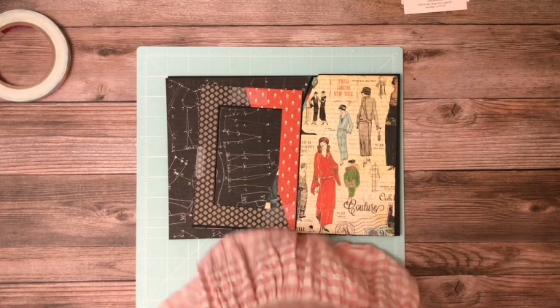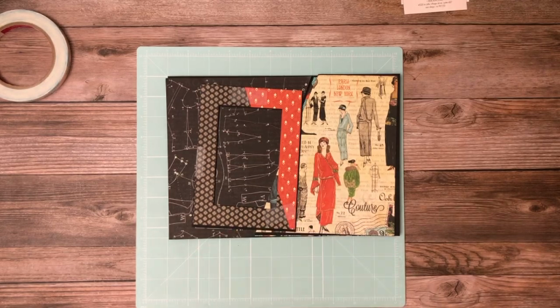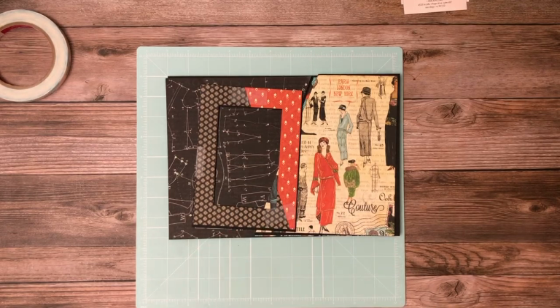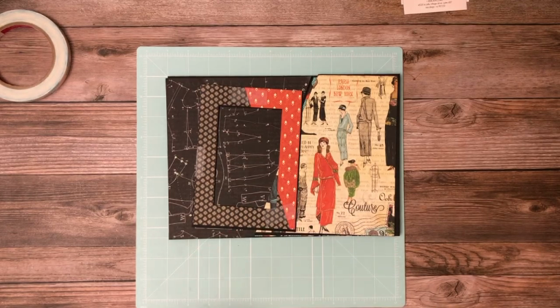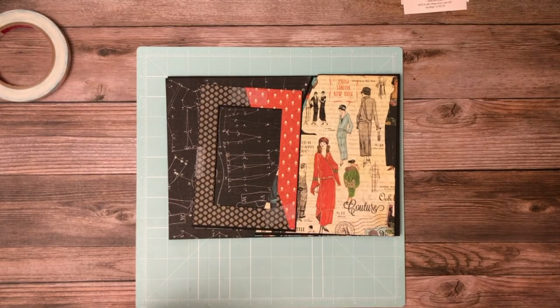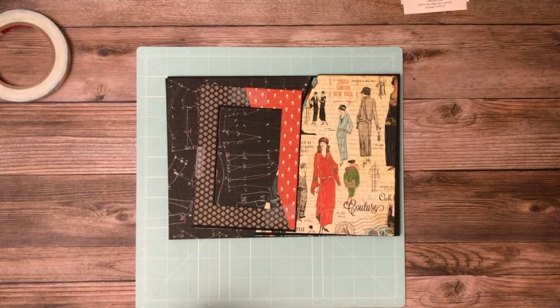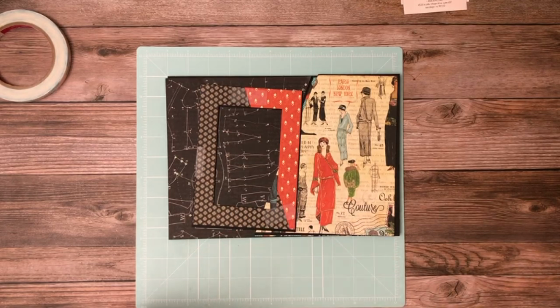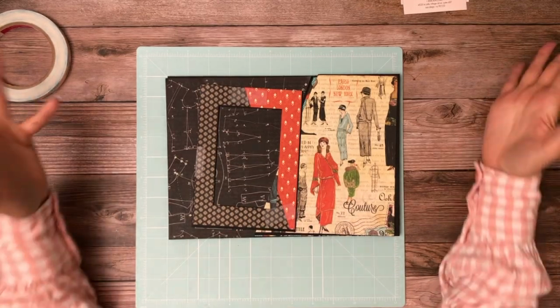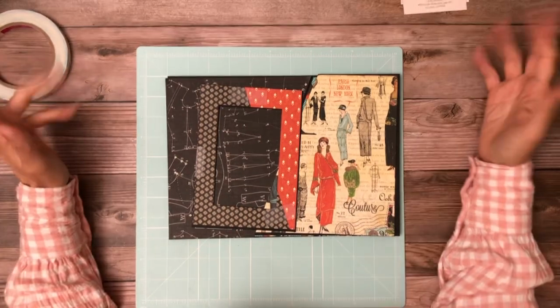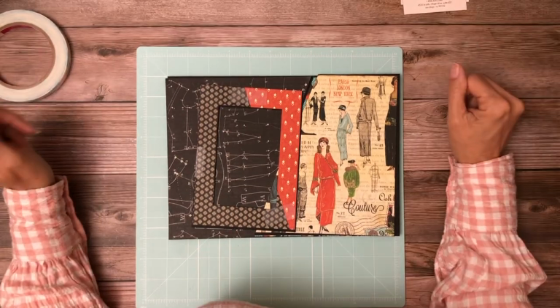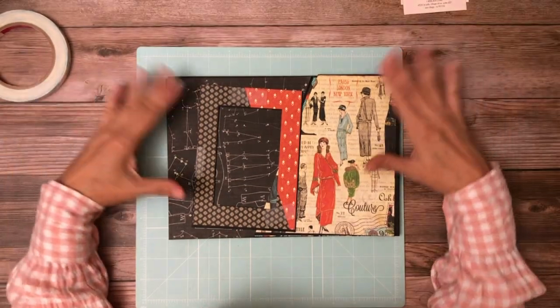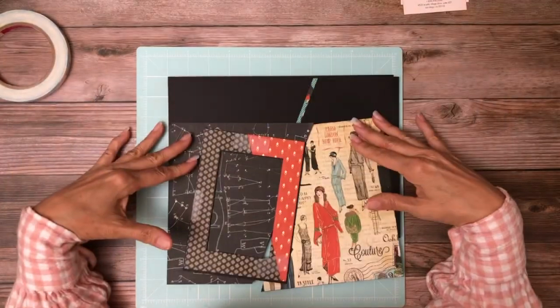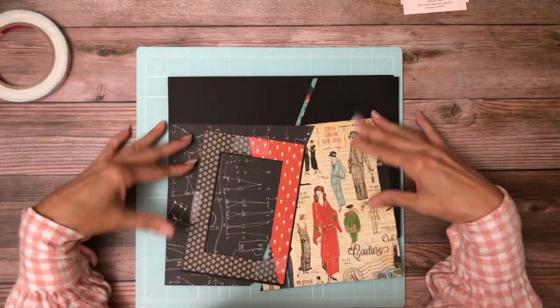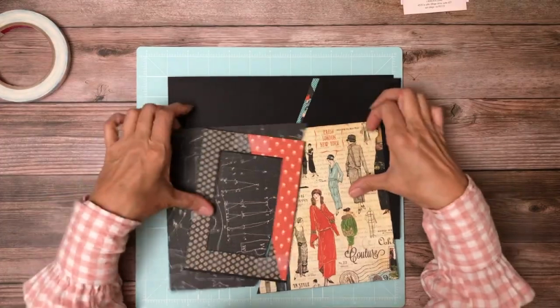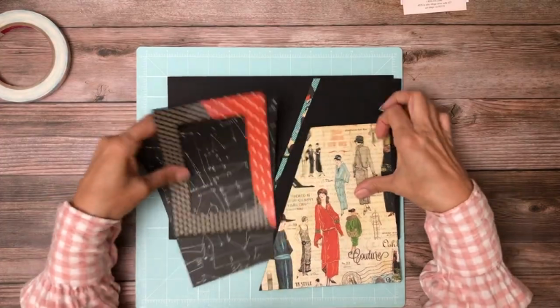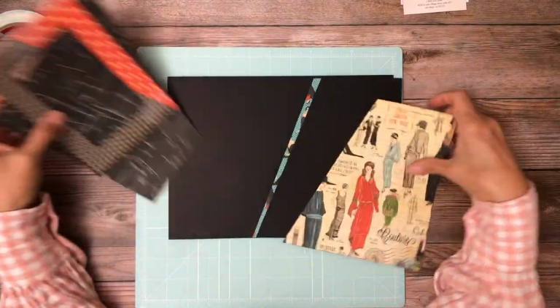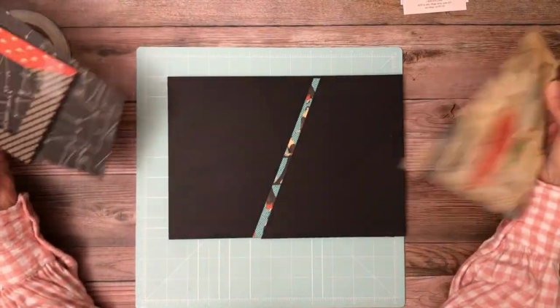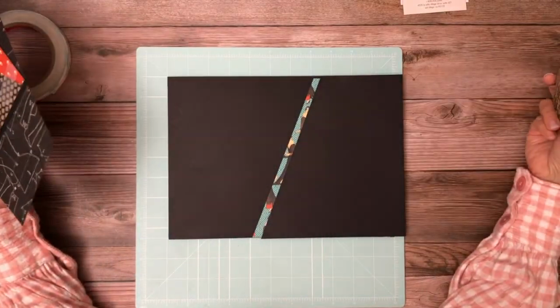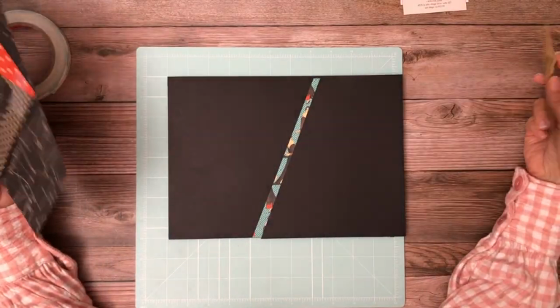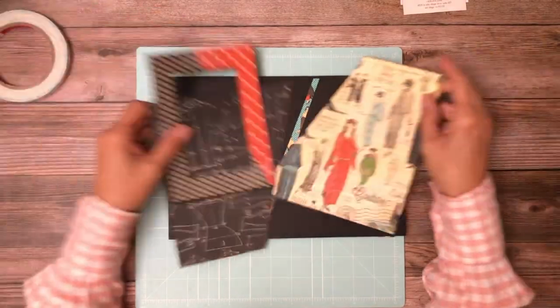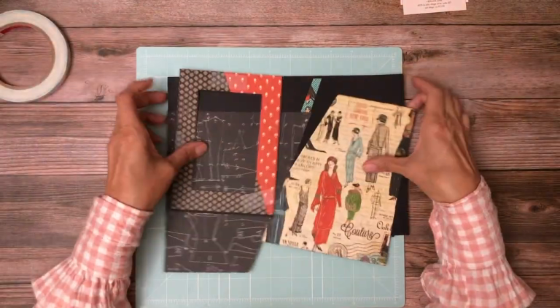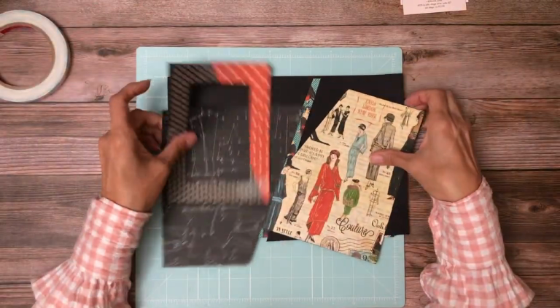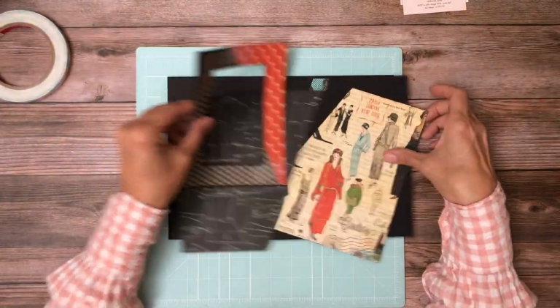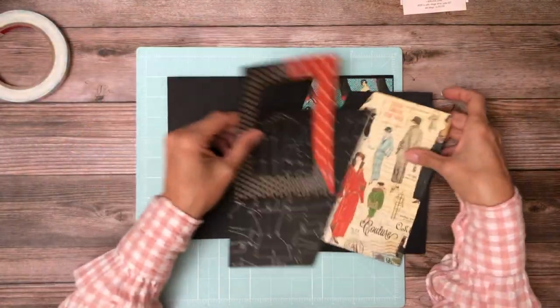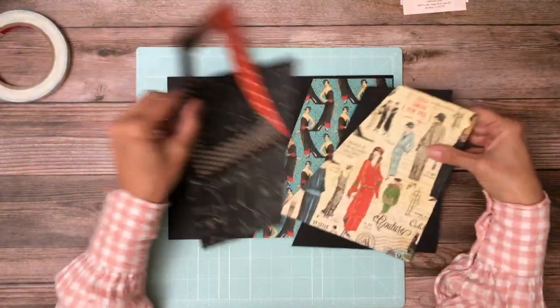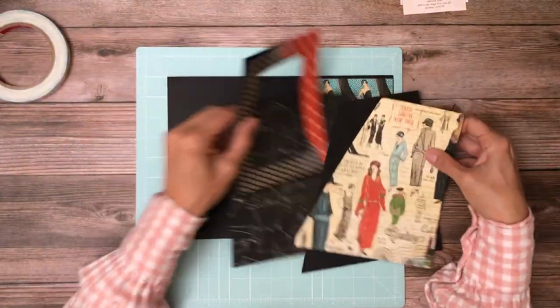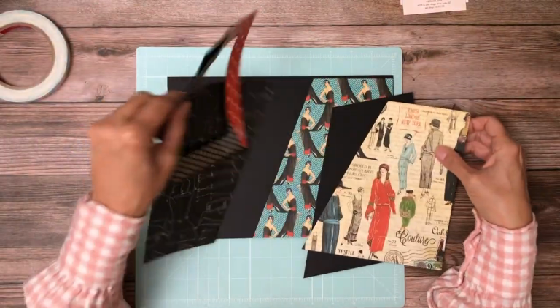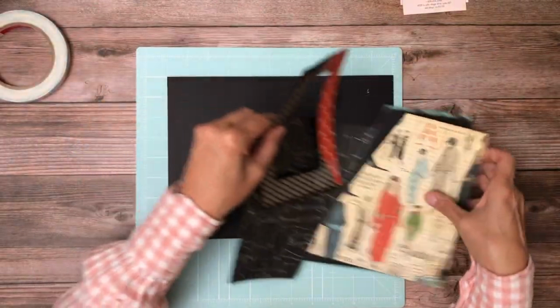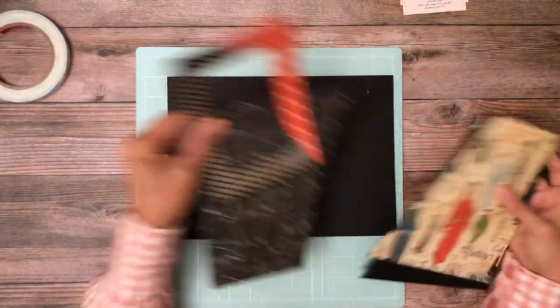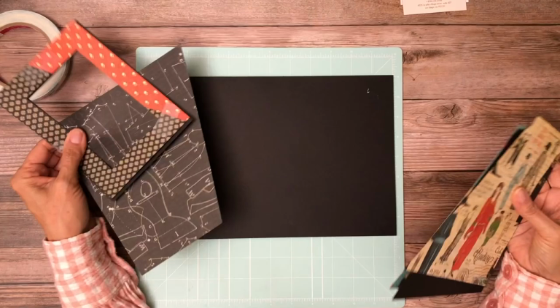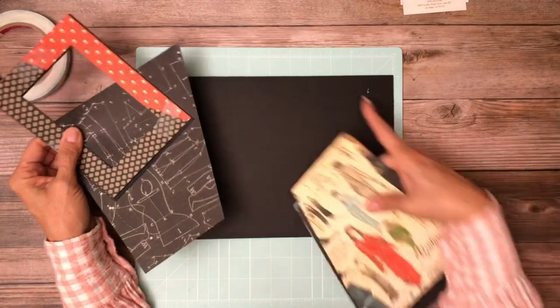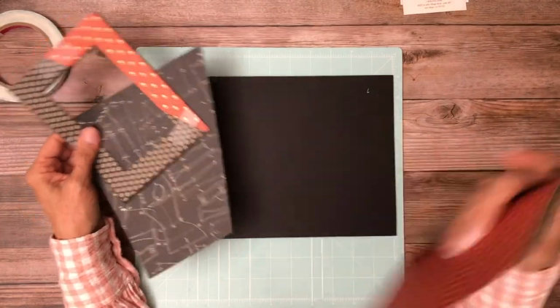Hey everyone, it's Daphne from Scrap and Create and we're working on page six. Let me verify that — I'm pretty sure. There it is, page six.